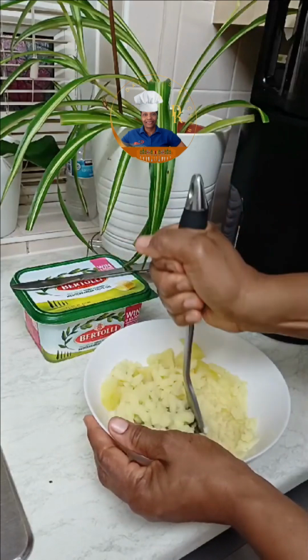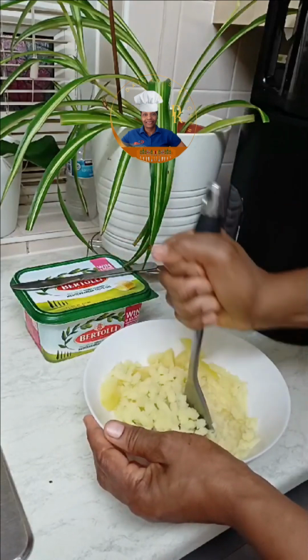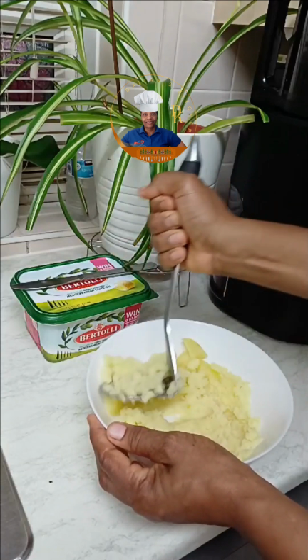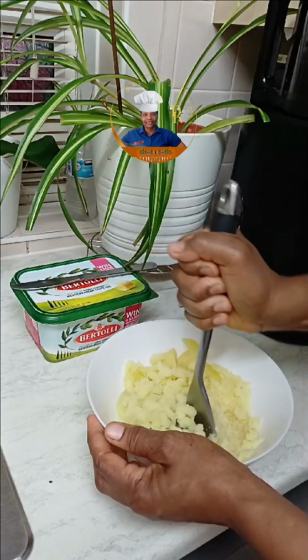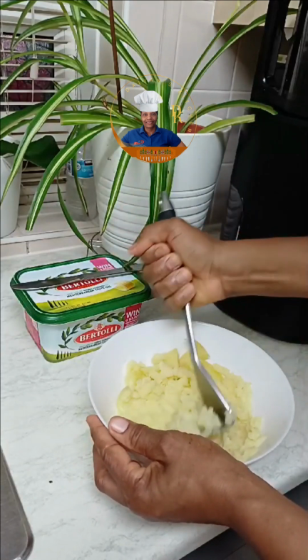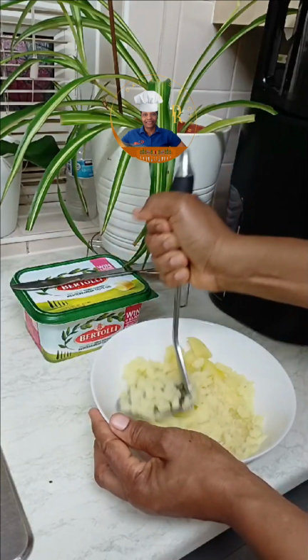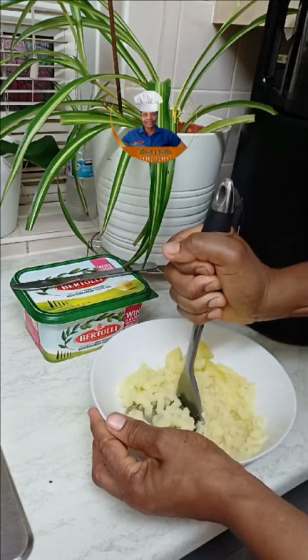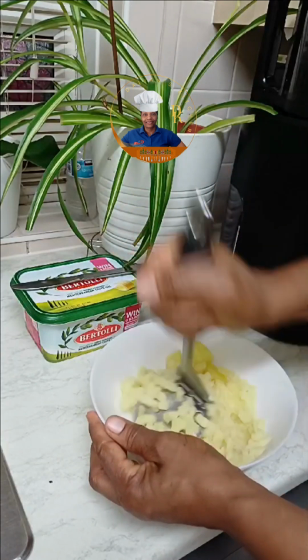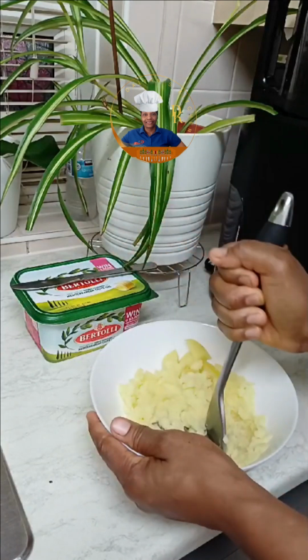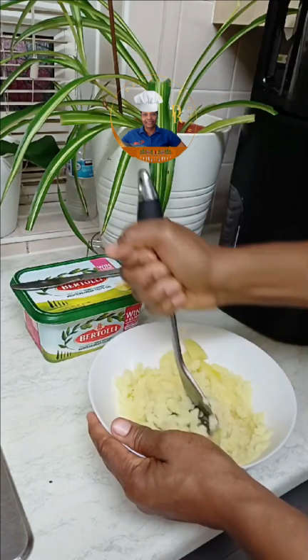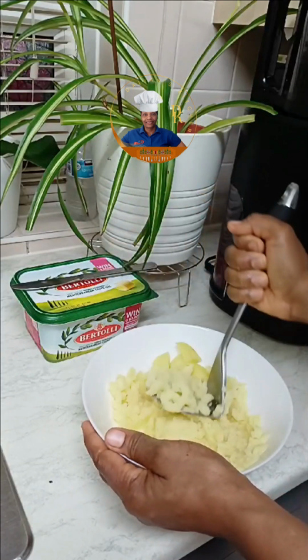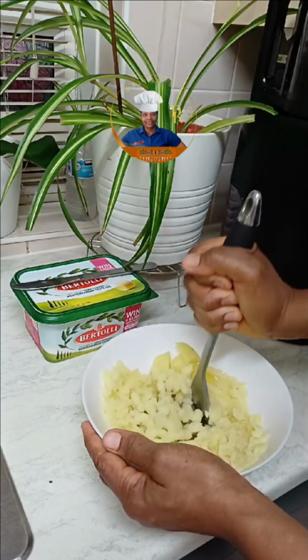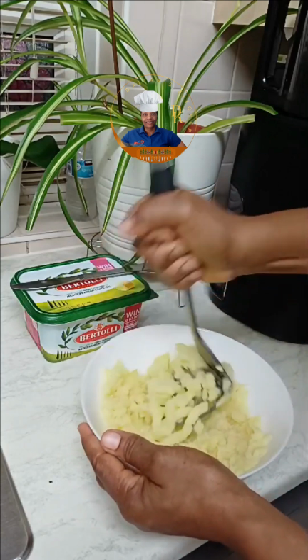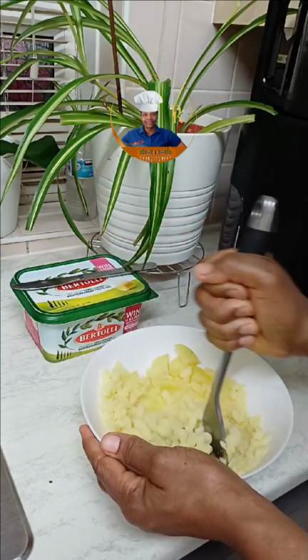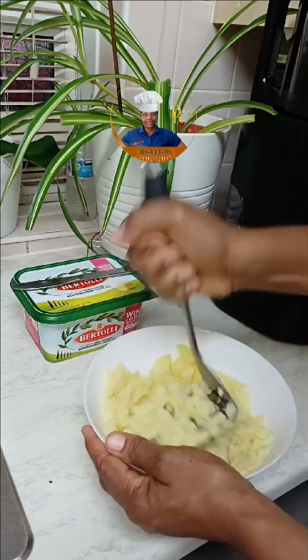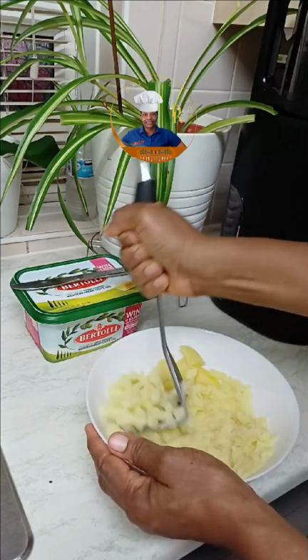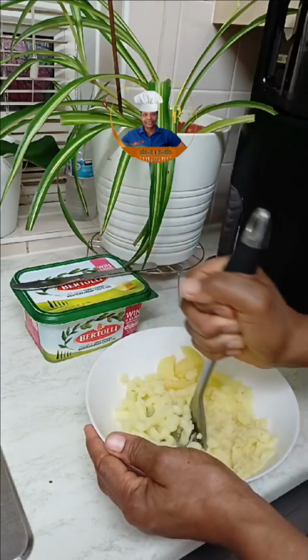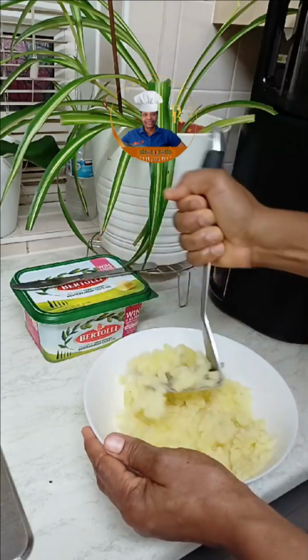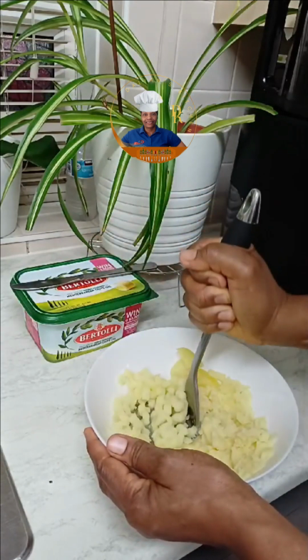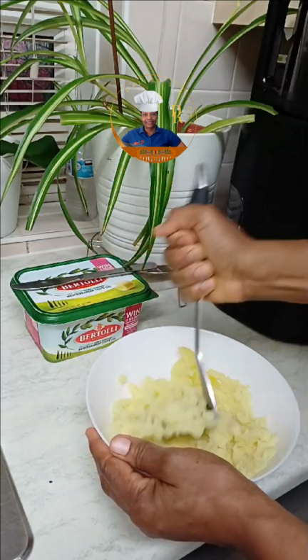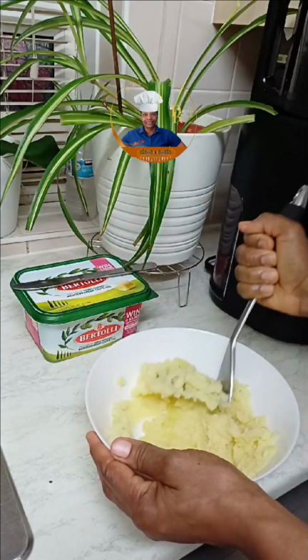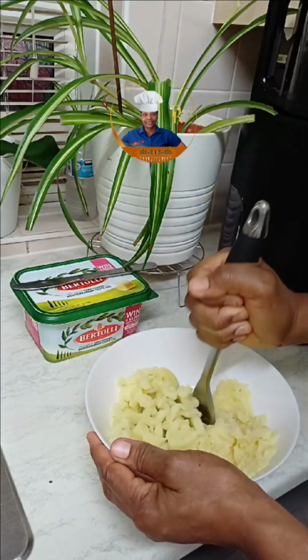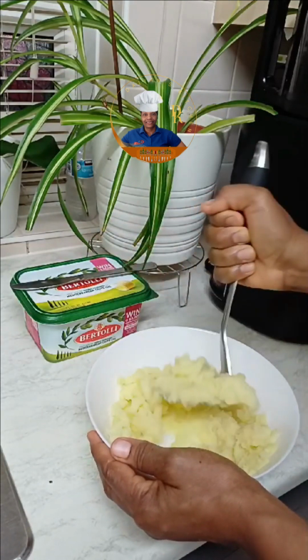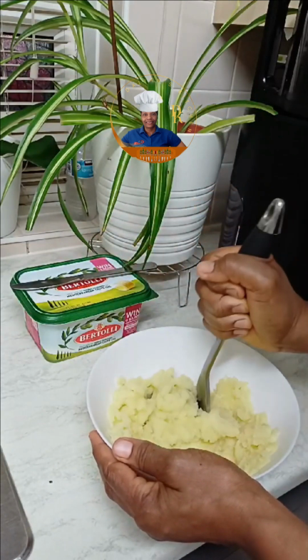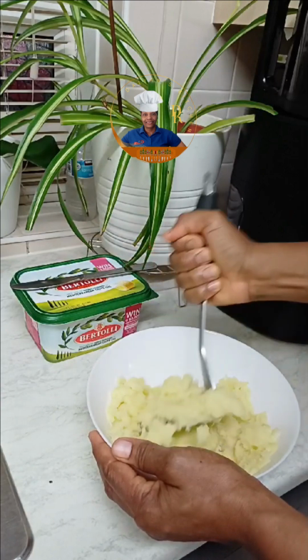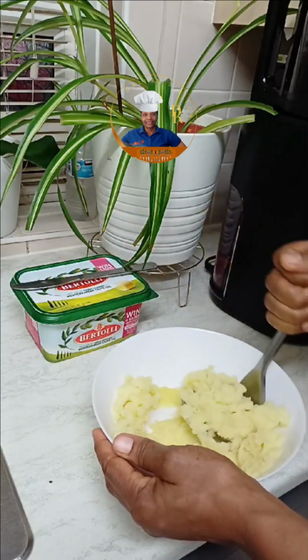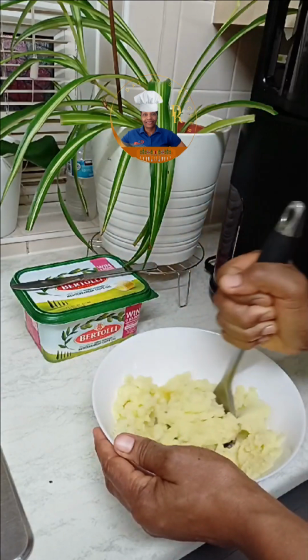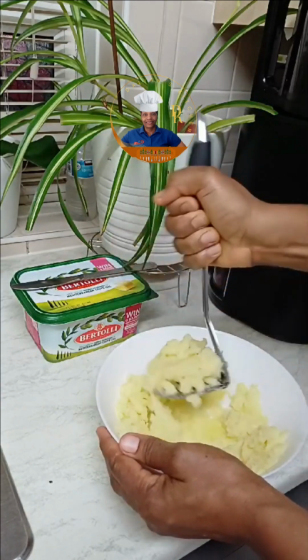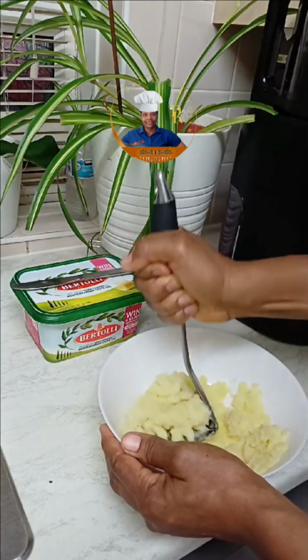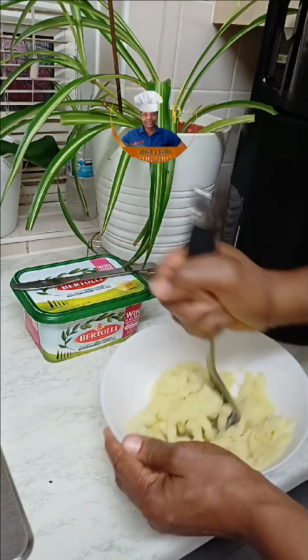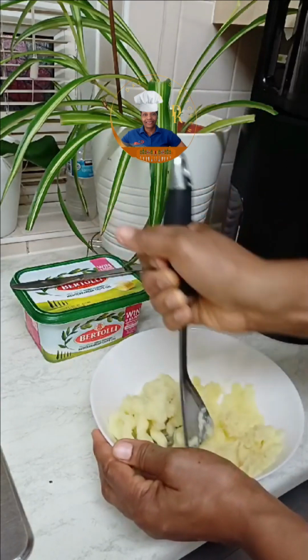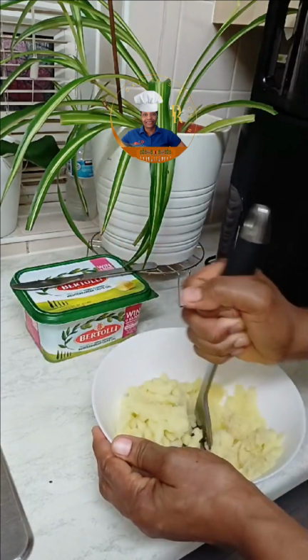Once you're done you can add some butter — that's optional. If you don't want any butter in there, that's okay. I didn't add any salt, so do add some salt to your potato if you wish.